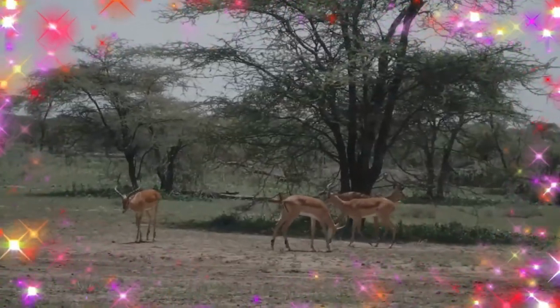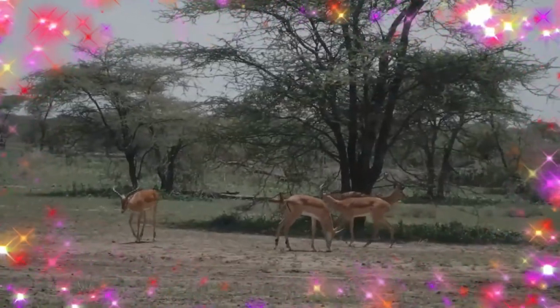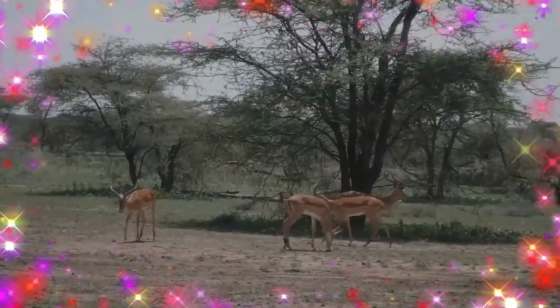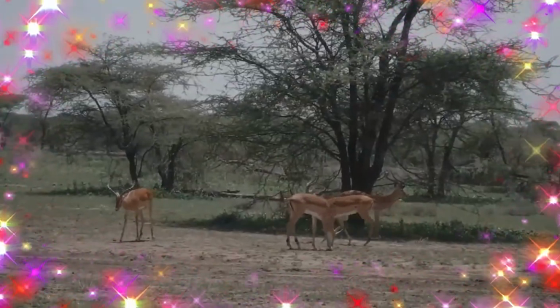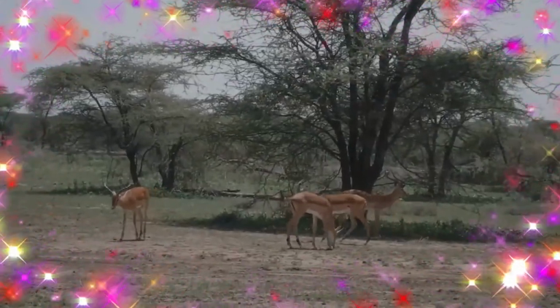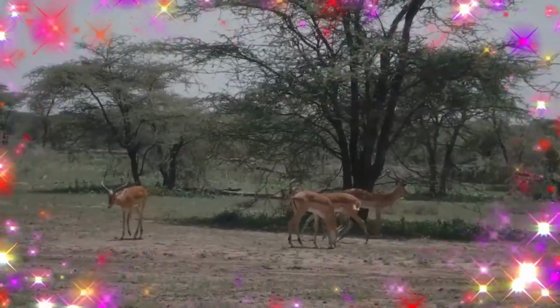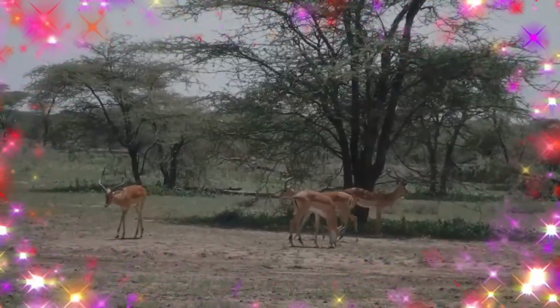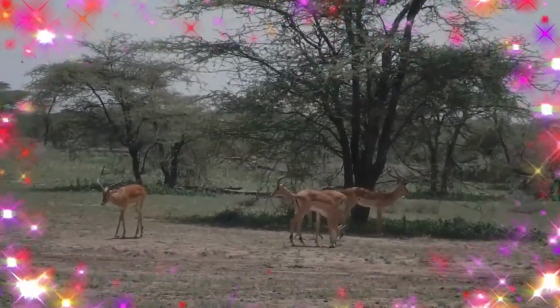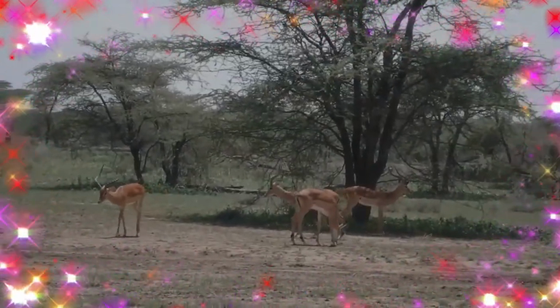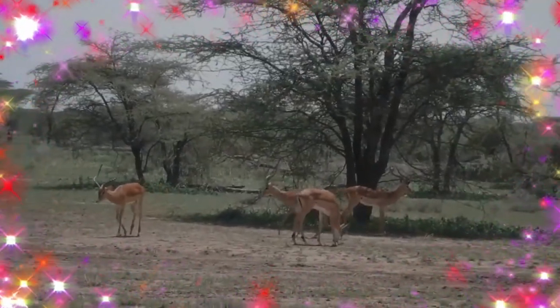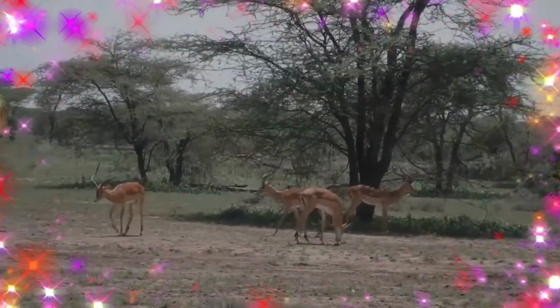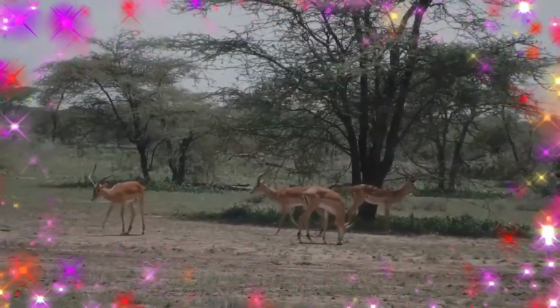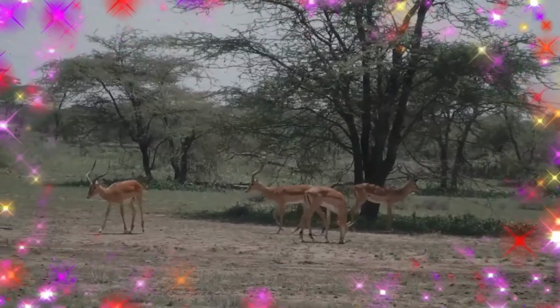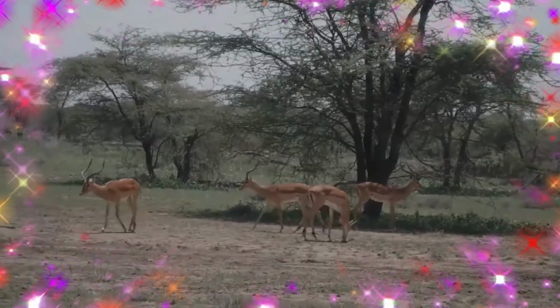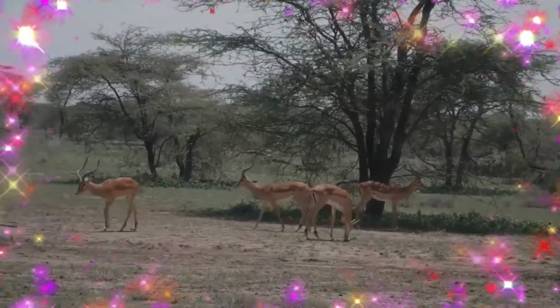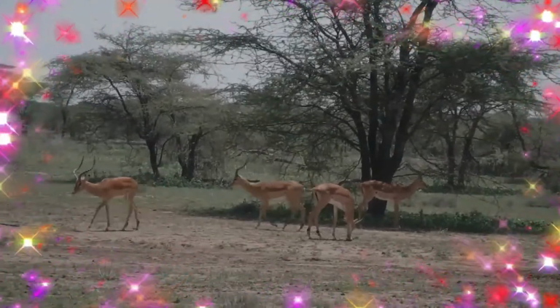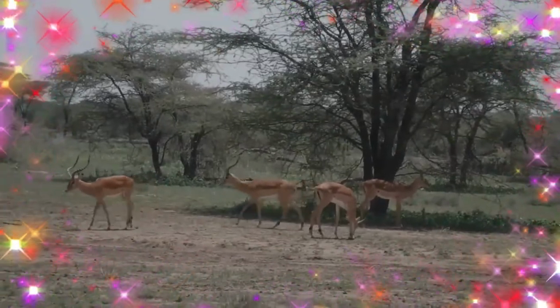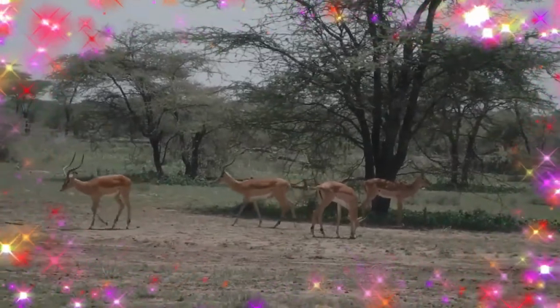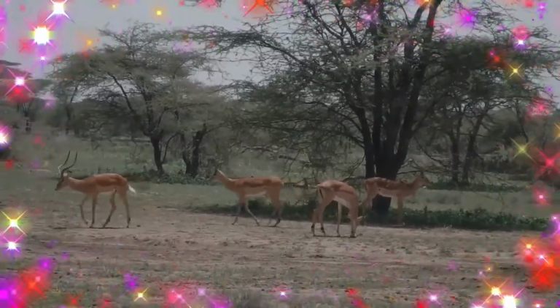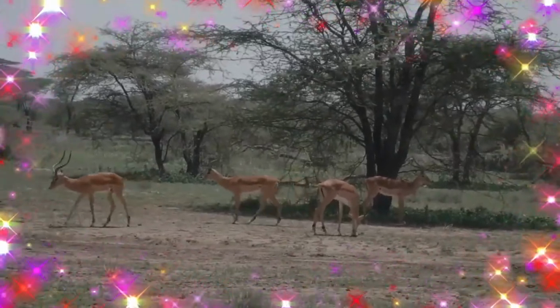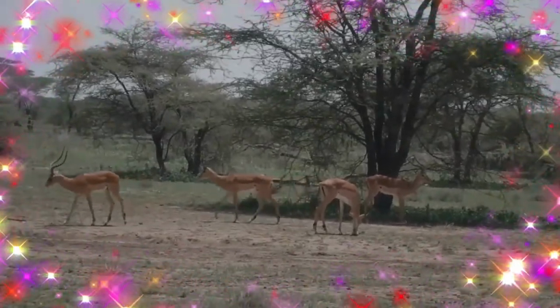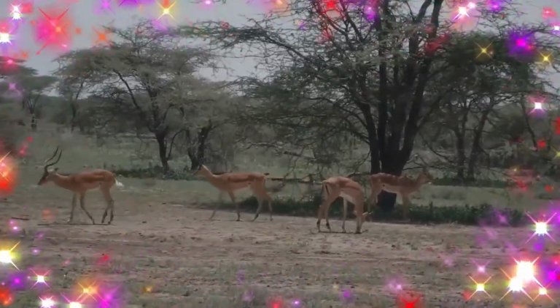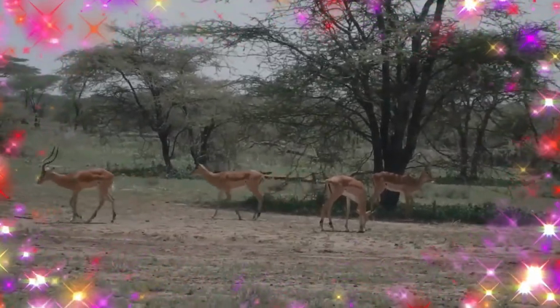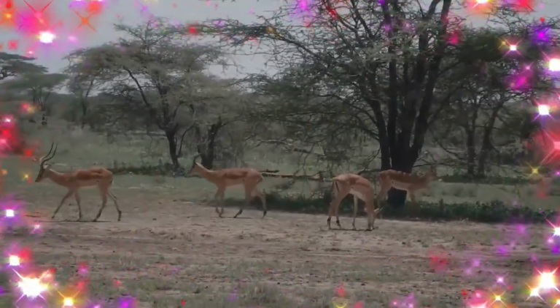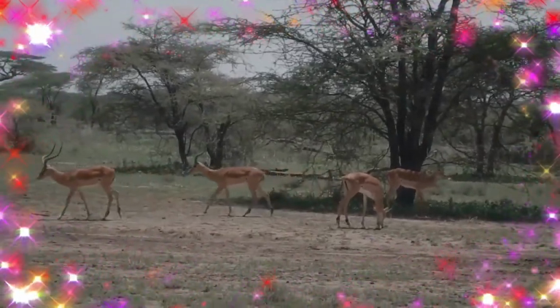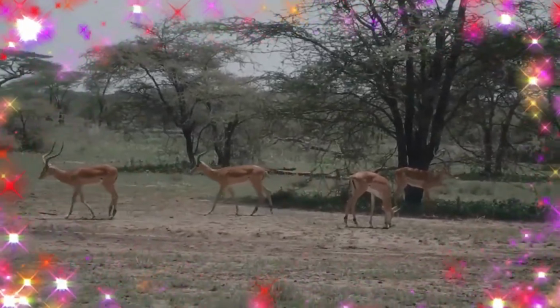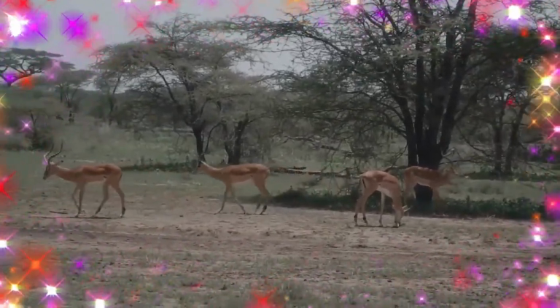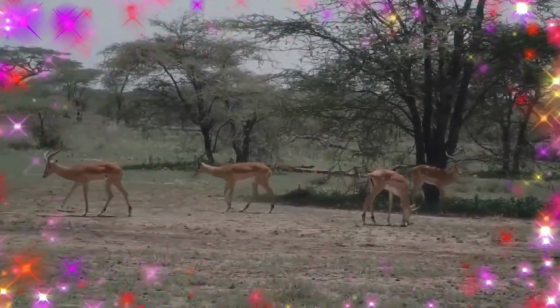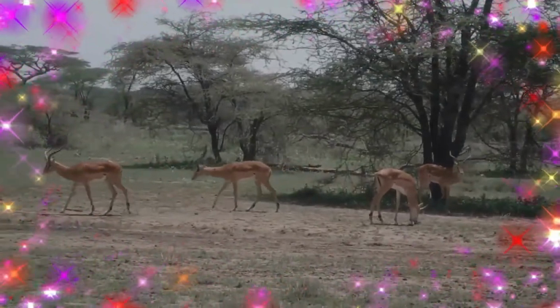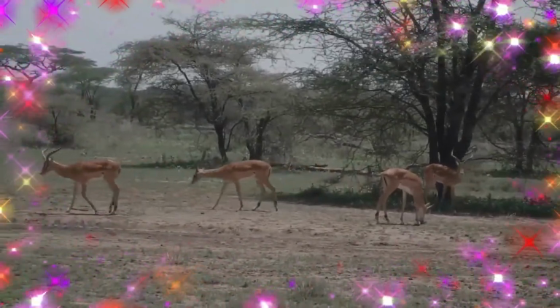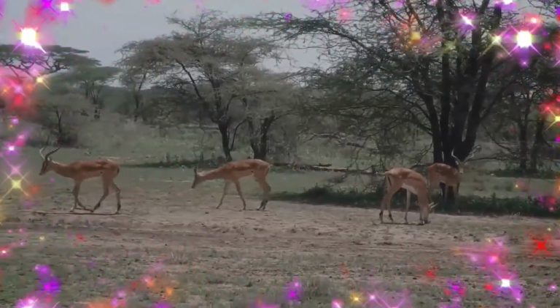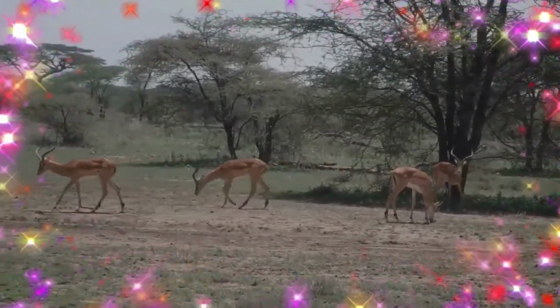The subspecies are segregated by different morphological characters, such as horn shape and slight differences in coat color.